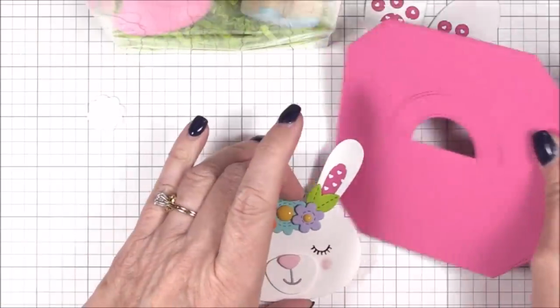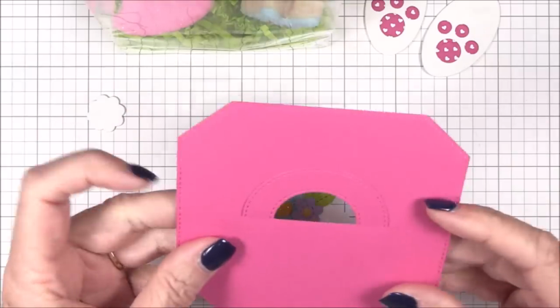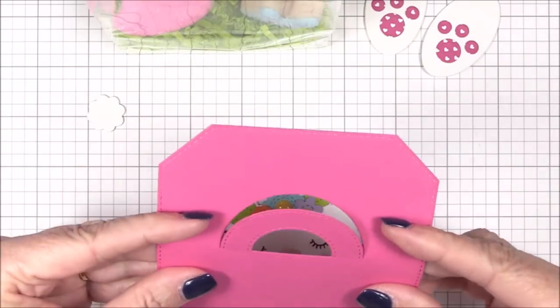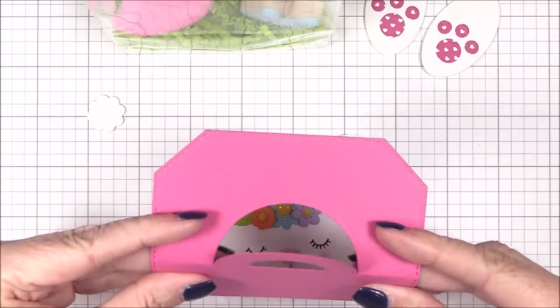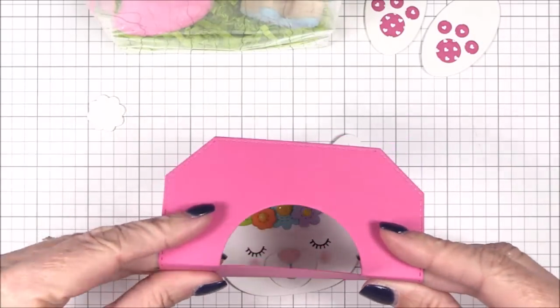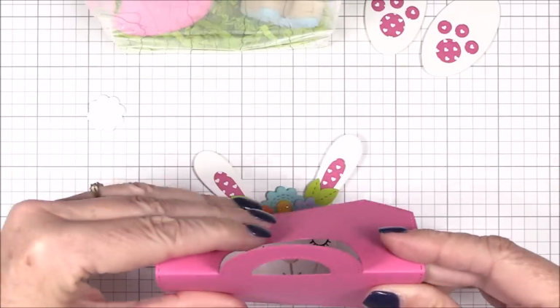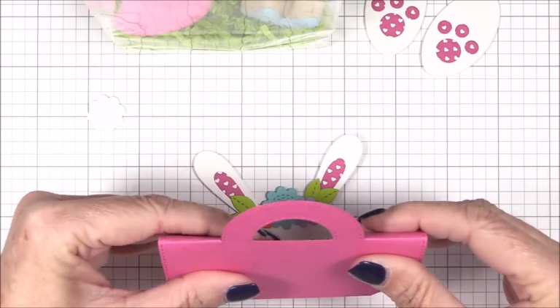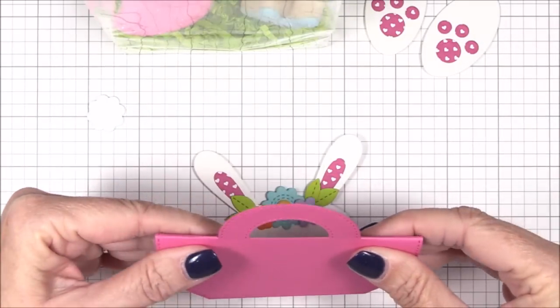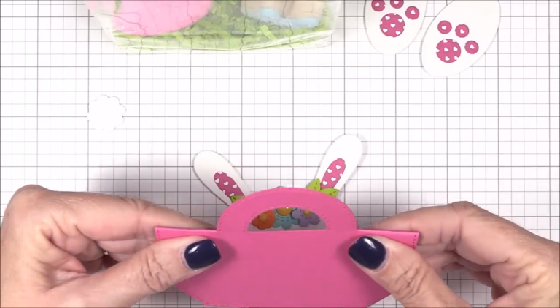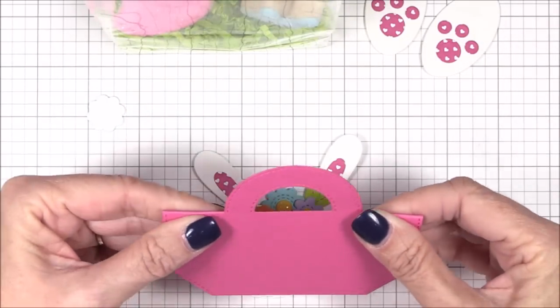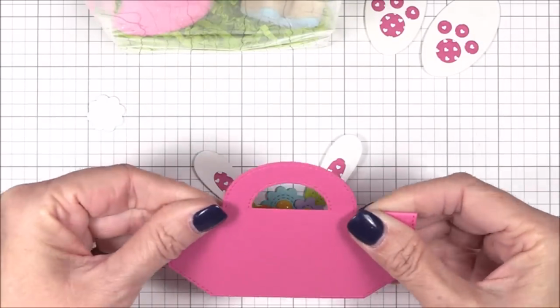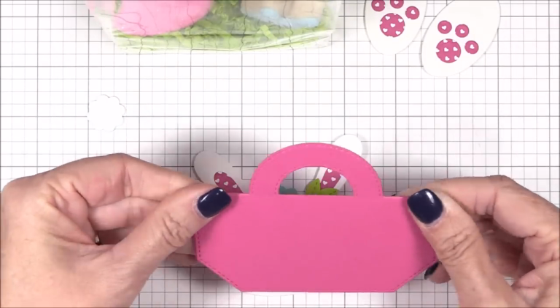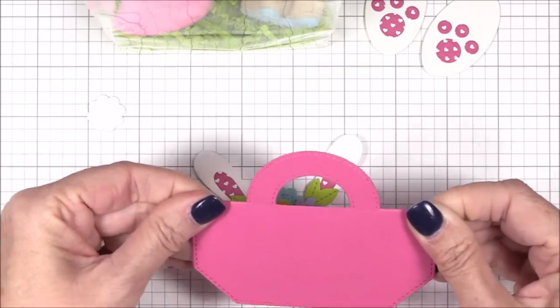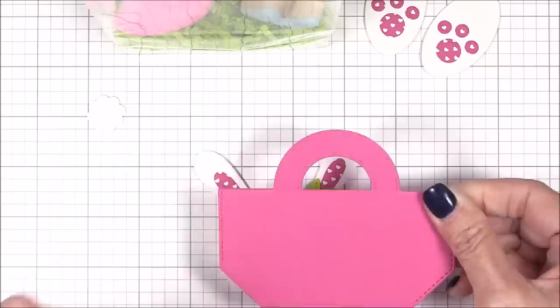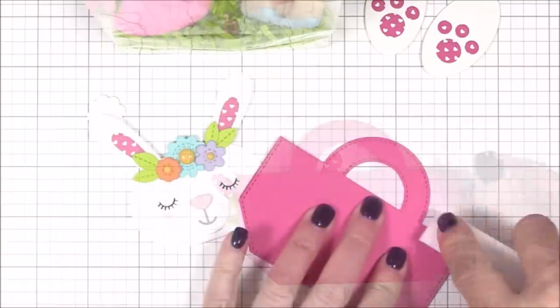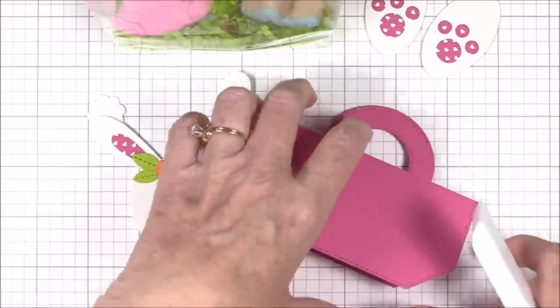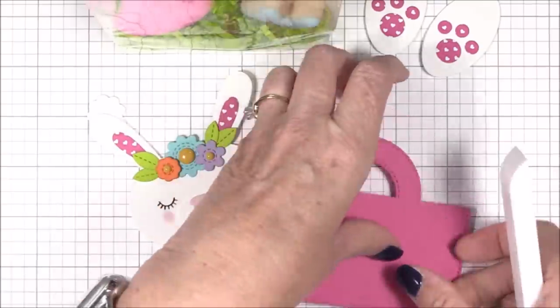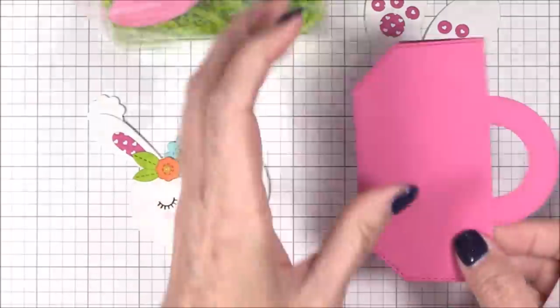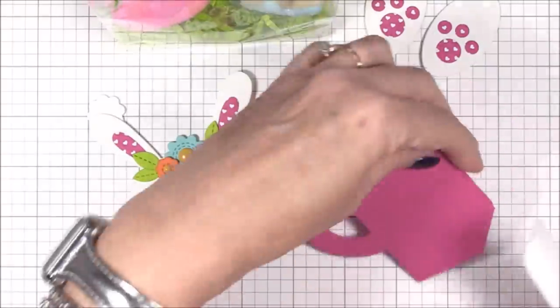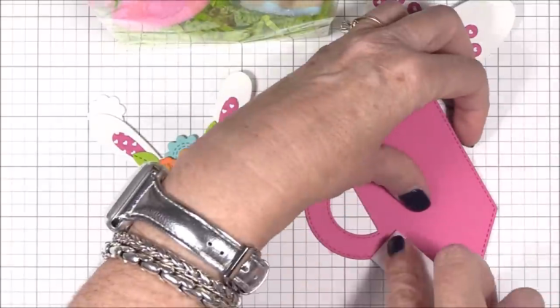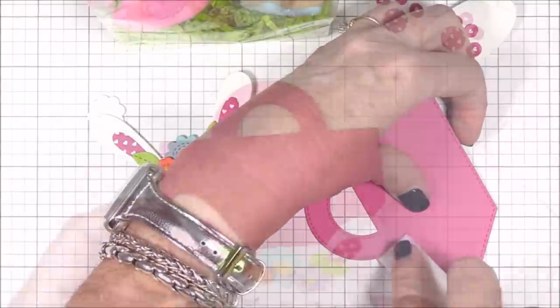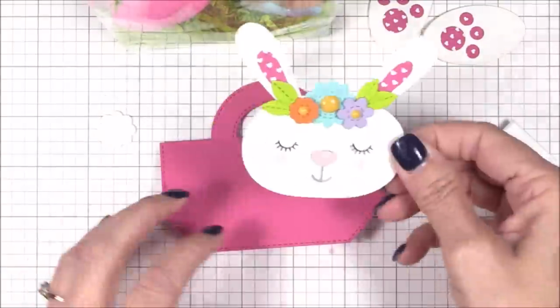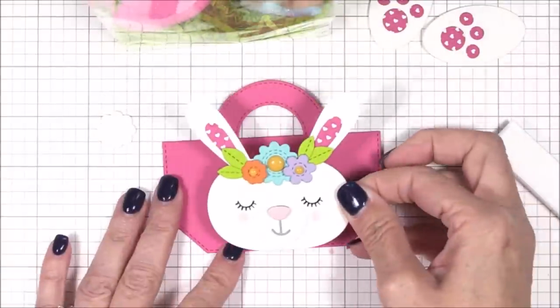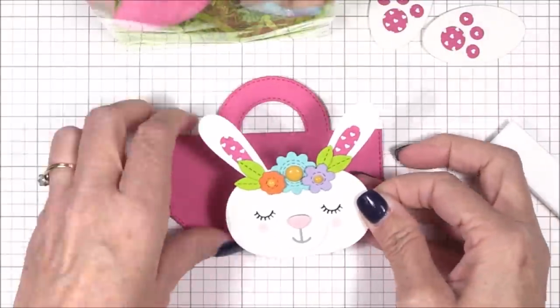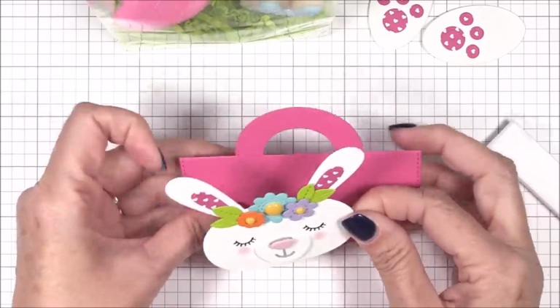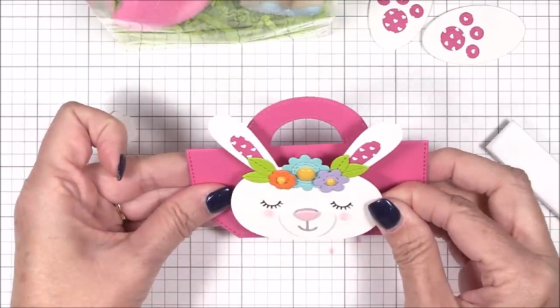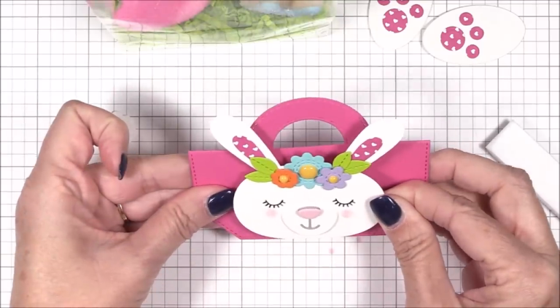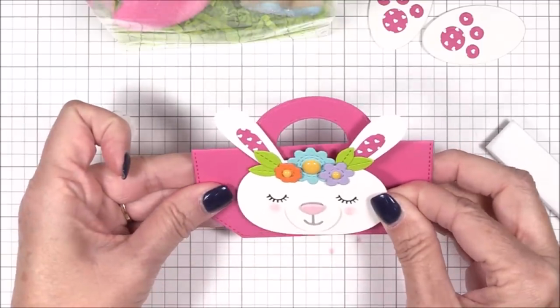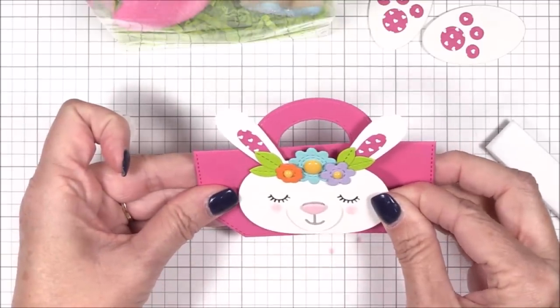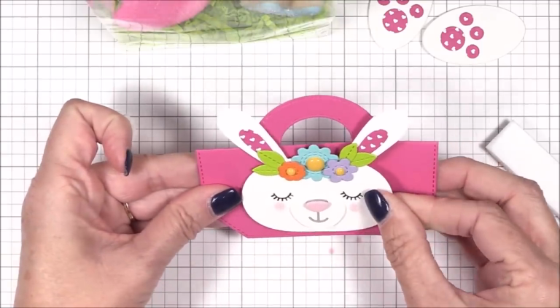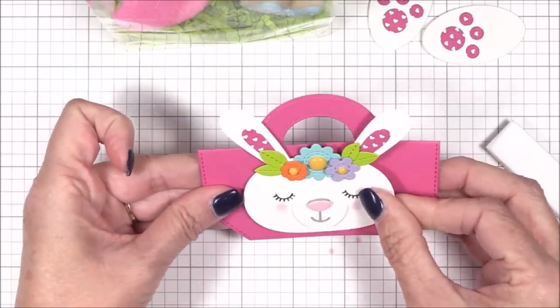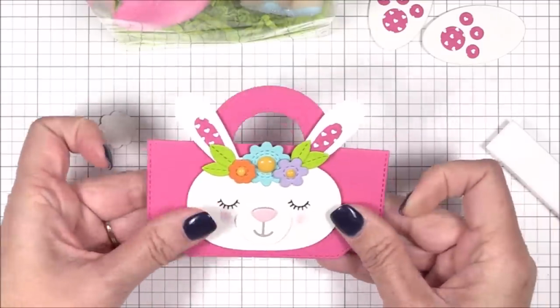Now we can start assembling our treat bag topper. I'm folding the die cut in half on the provided score lines and I'll perfect the creases with my Teflon bone folder. Then I'll adhere the bunny's head to the front of the topper die cut with some foam squares.